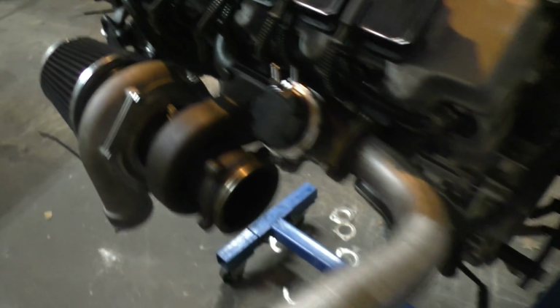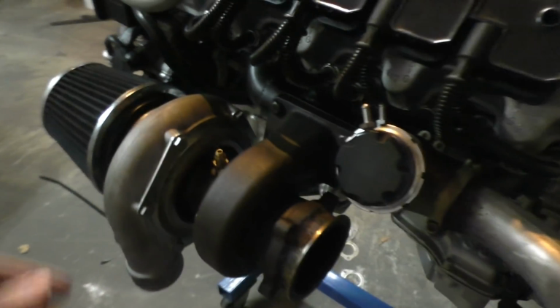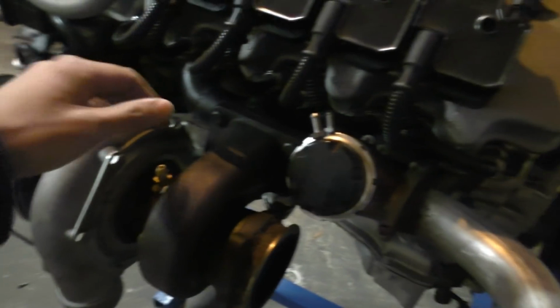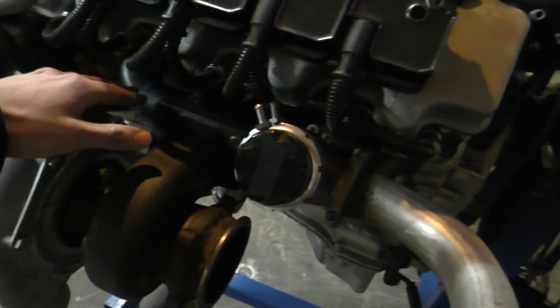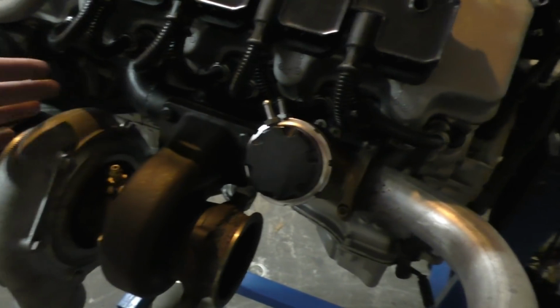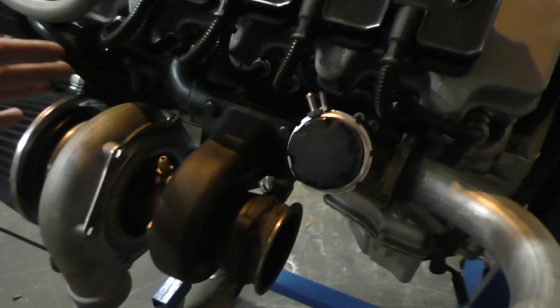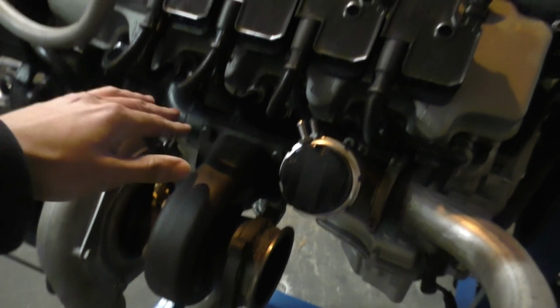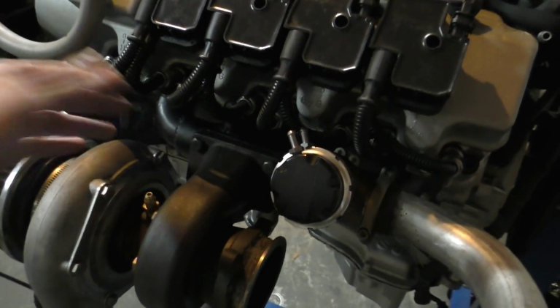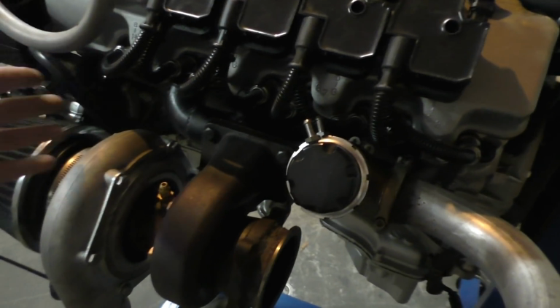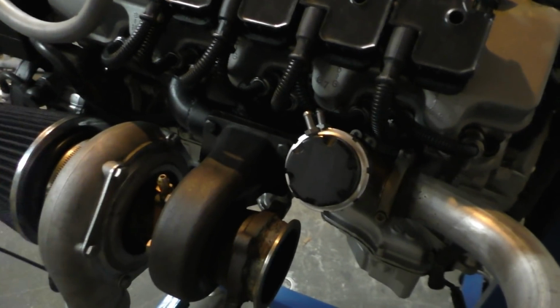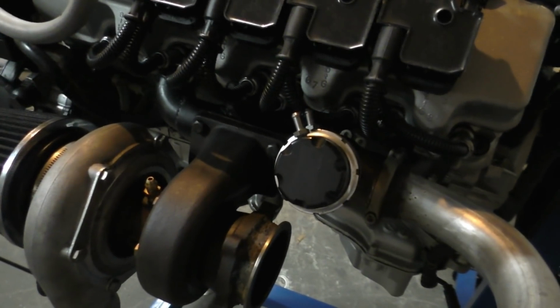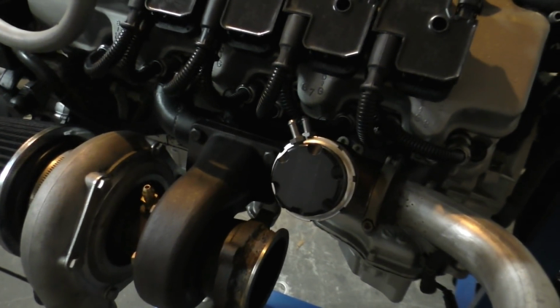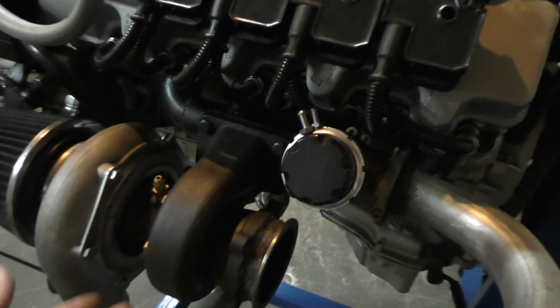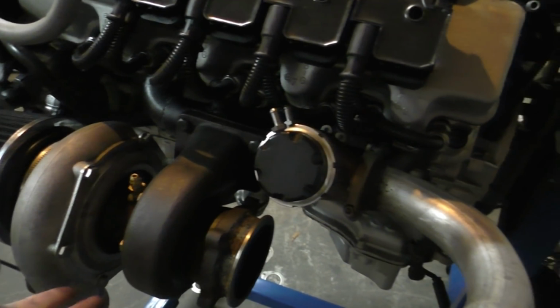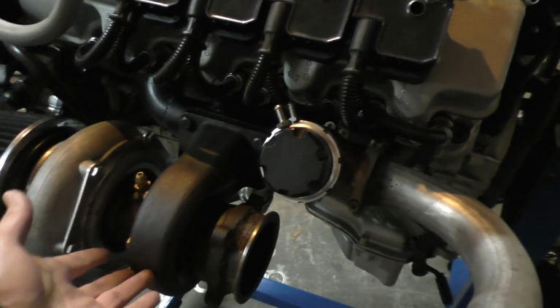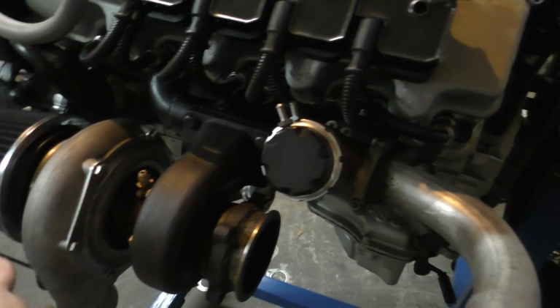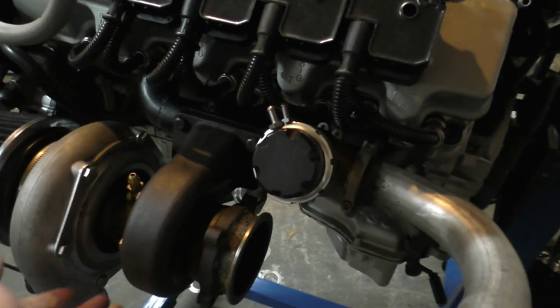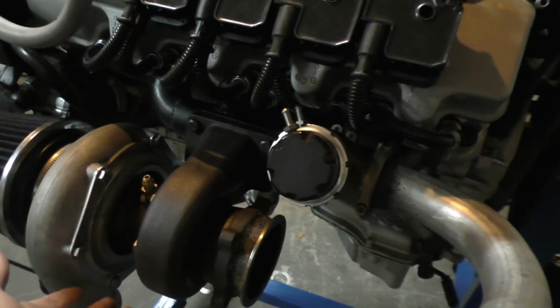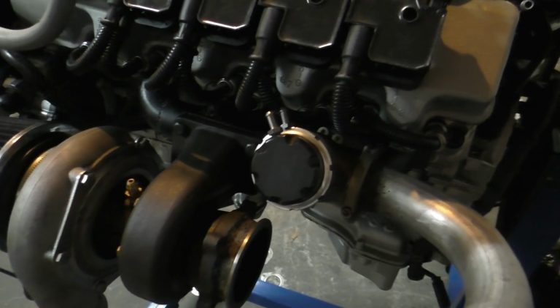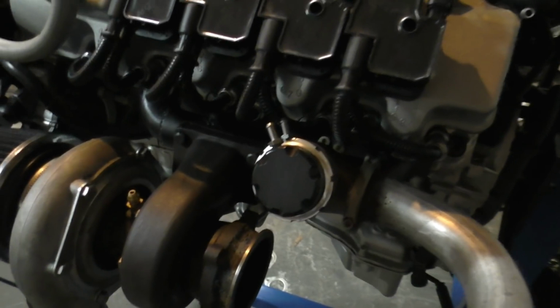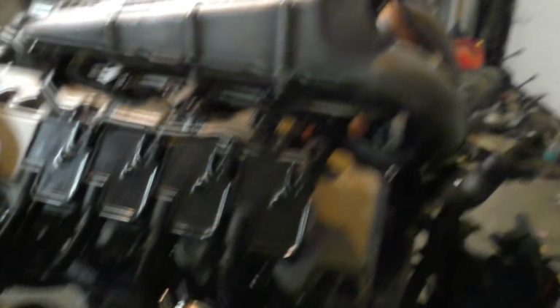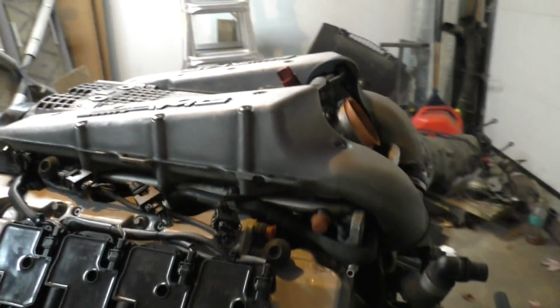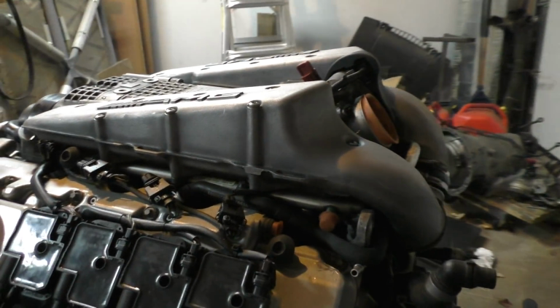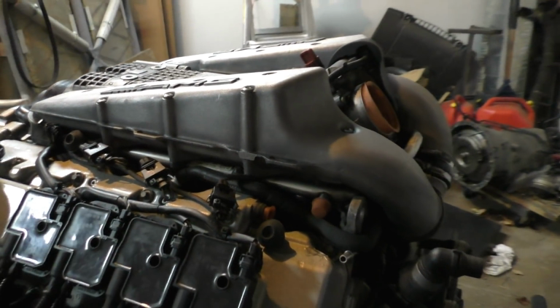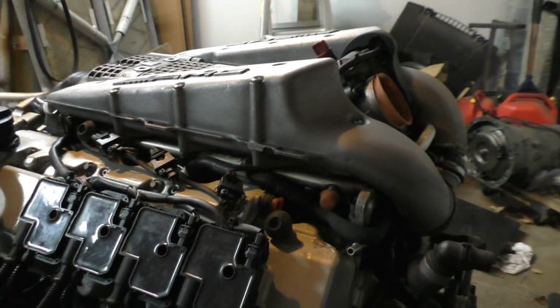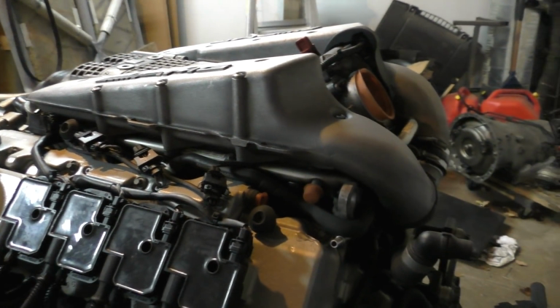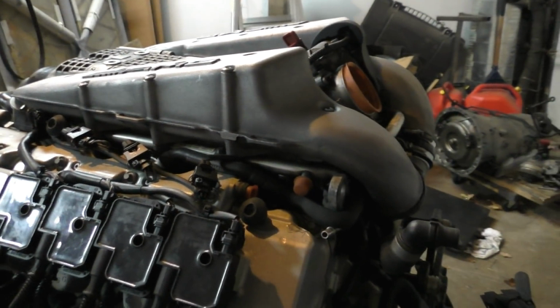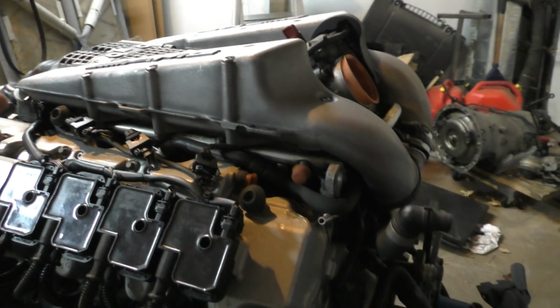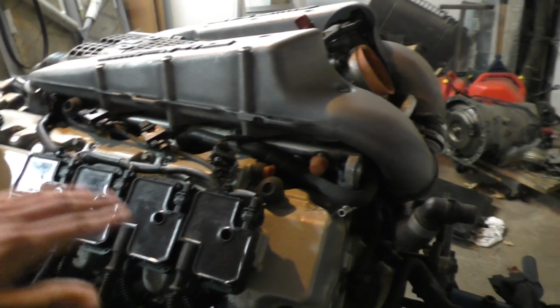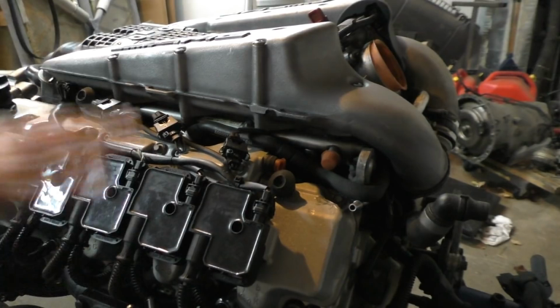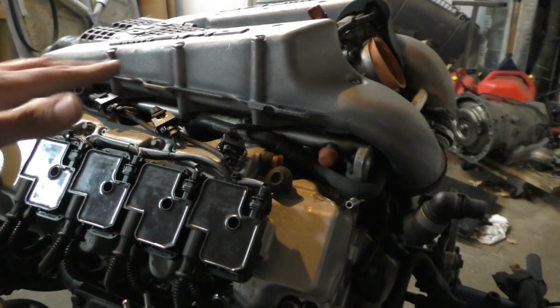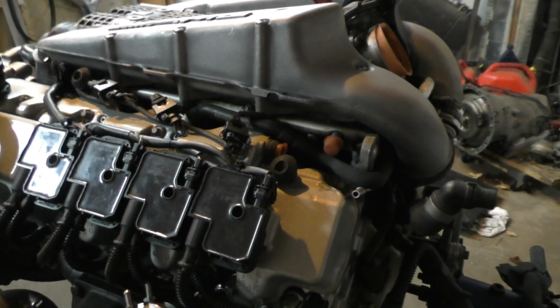In terms of weight this is going to weigh pretty much nothing — the manifolds only weigh three kilograms, the same as the factory manifold, and the turbos only weigh eight kilograms each. That's a big weight saving over the supercharger which weighs 40 kilograms and also sits fairly high on the engine.